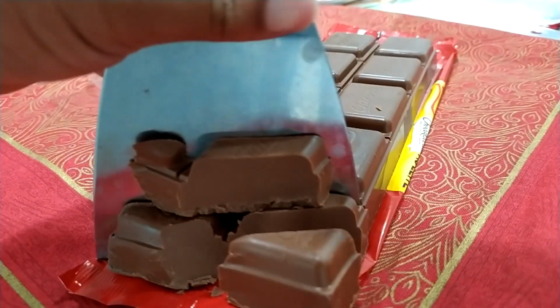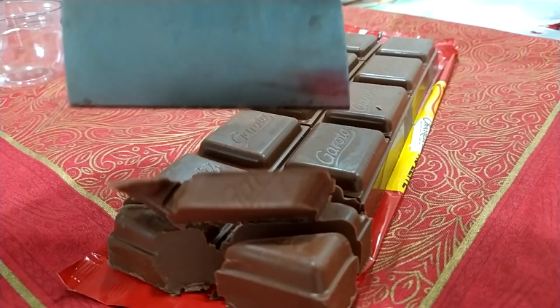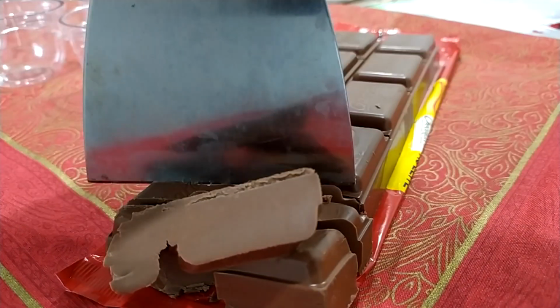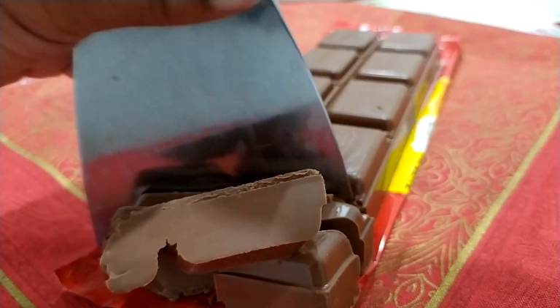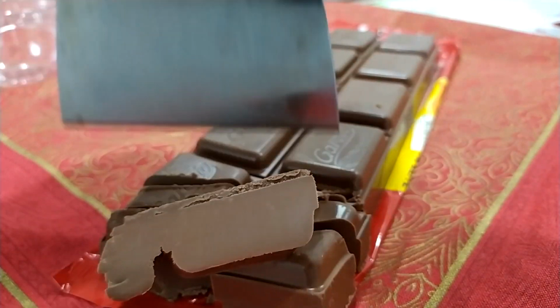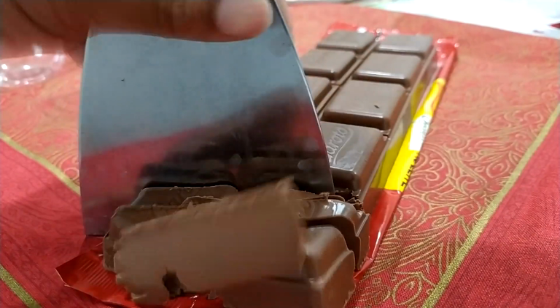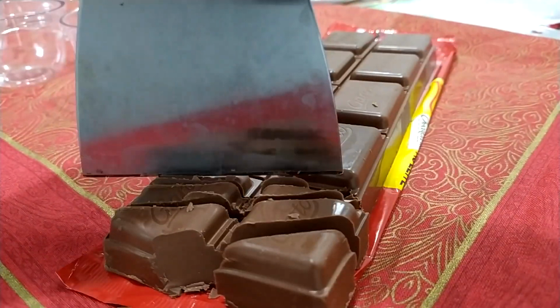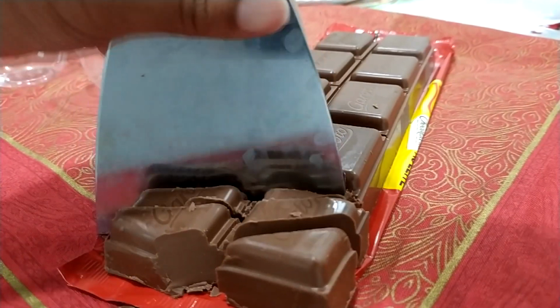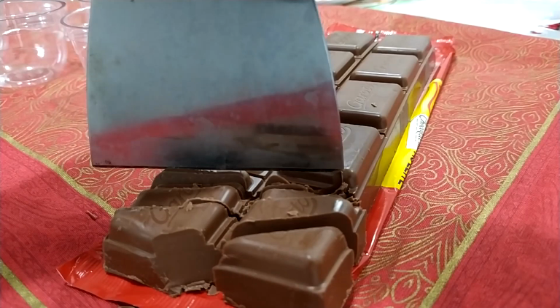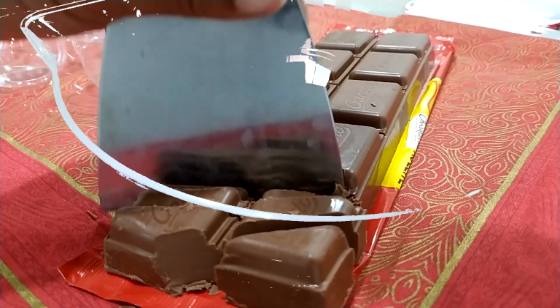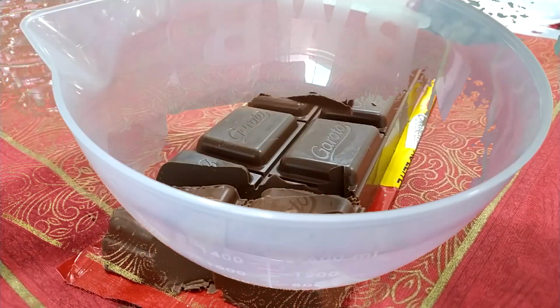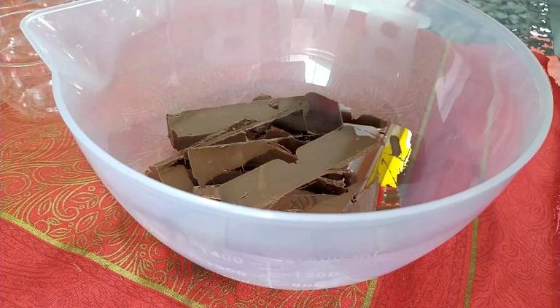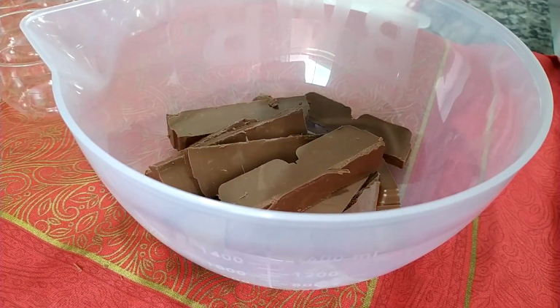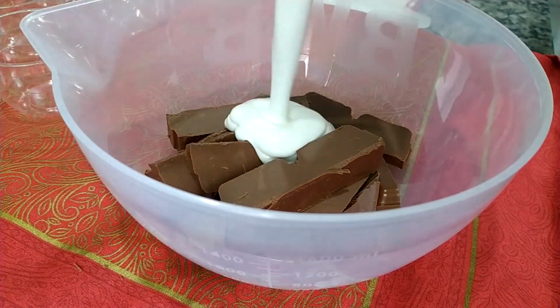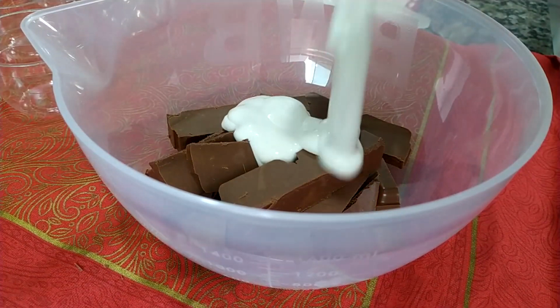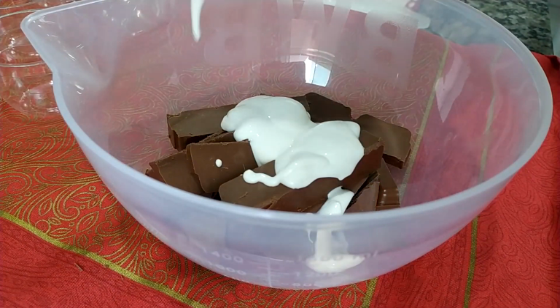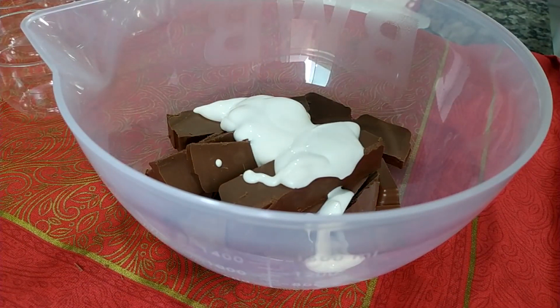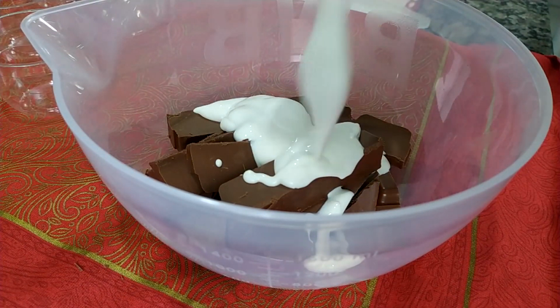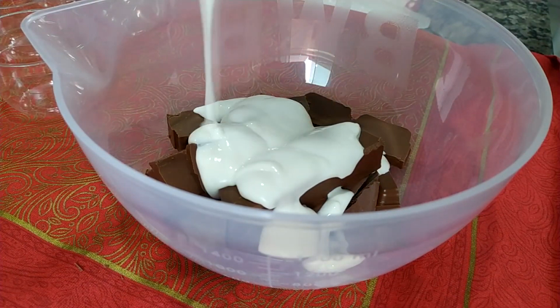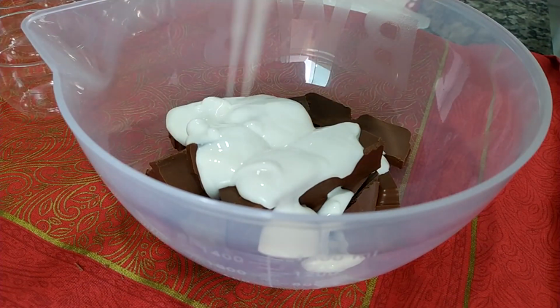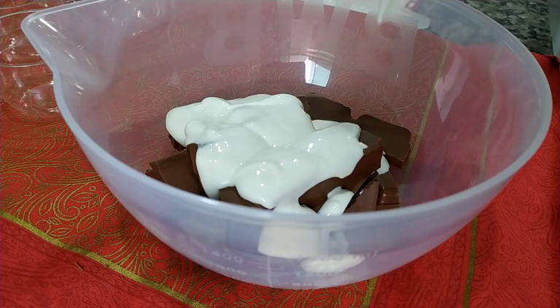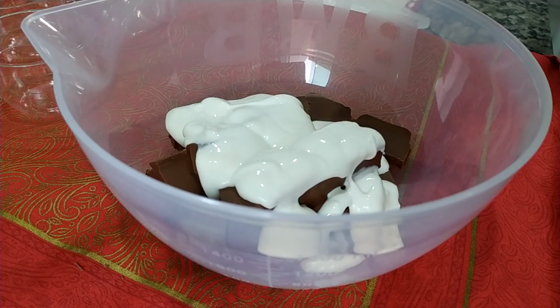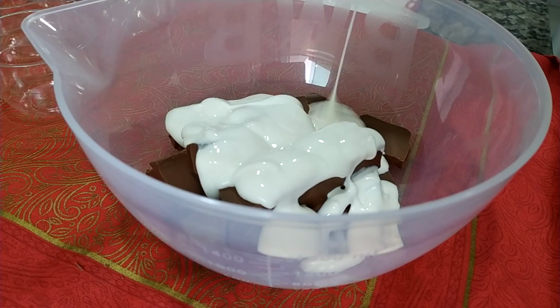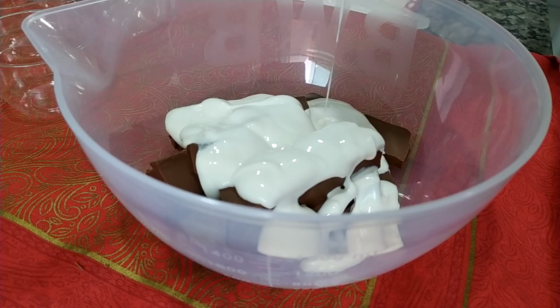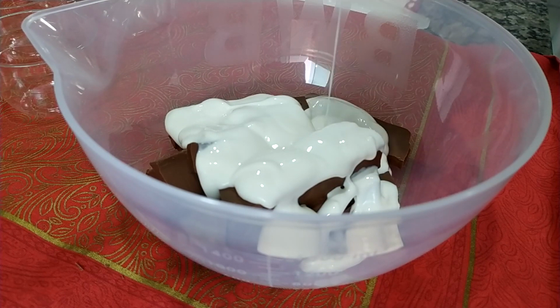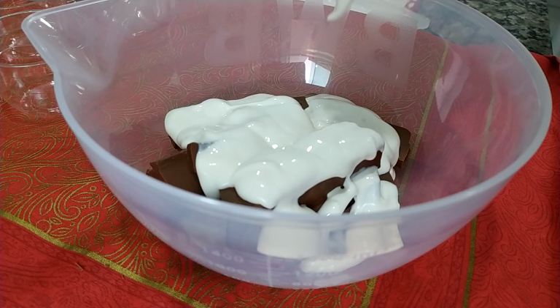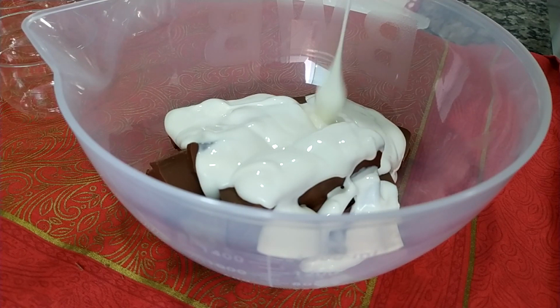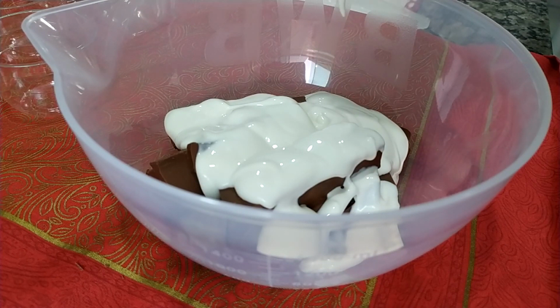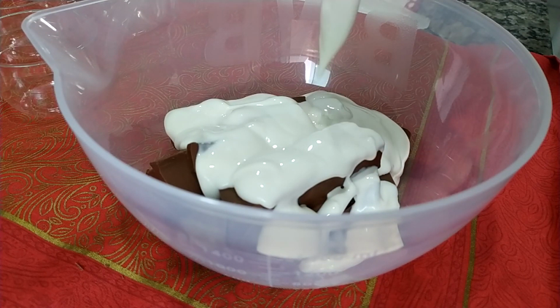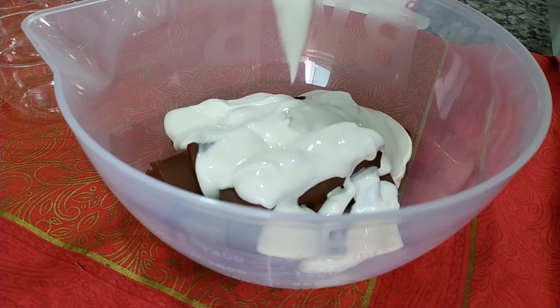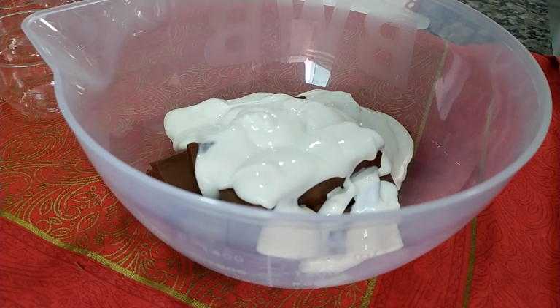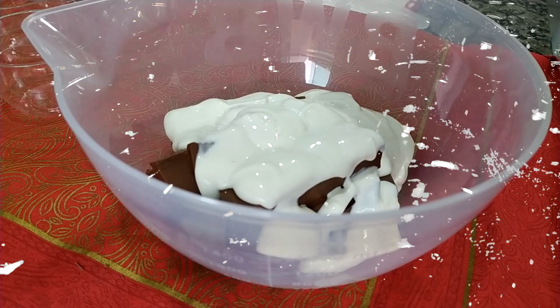Eu tô utilizando o chocolate nobre da Garota, porque a gente vai preparar uma ganache bem gourmet. Coloquei aqui o chocolate em um pote que eu posso levar pra o micro-ondas, tô levando em uma derretedeira, com aproximadamente uma caixinha de creme de leite. Aí eu vou levar até derreter o chocolate com o creme.